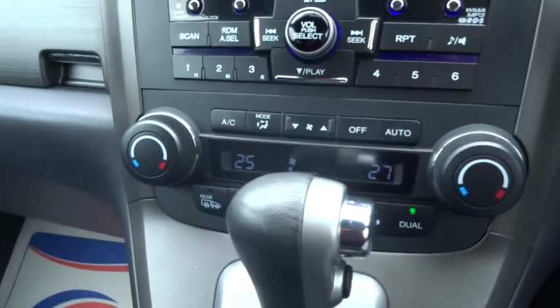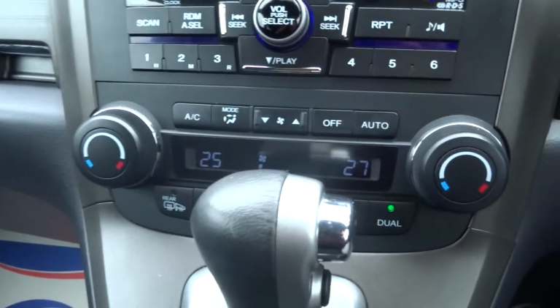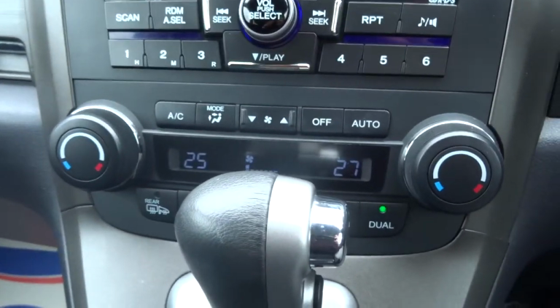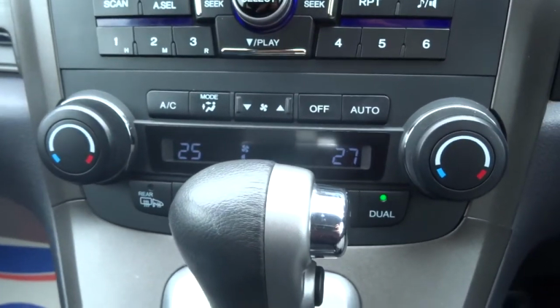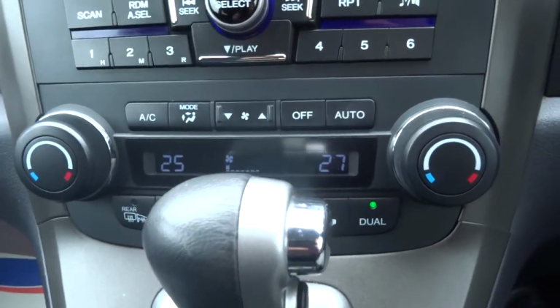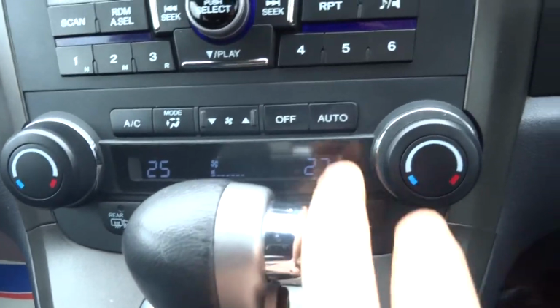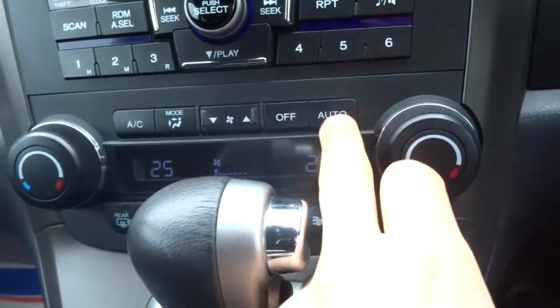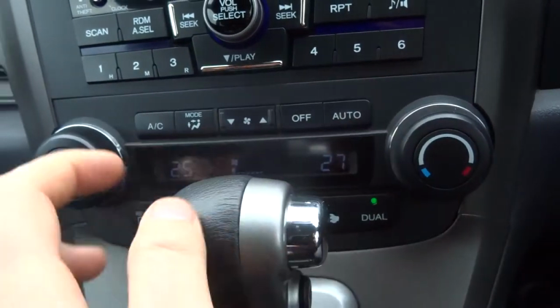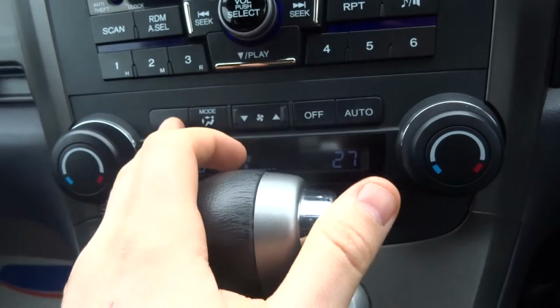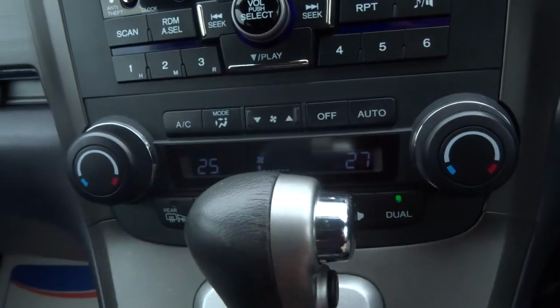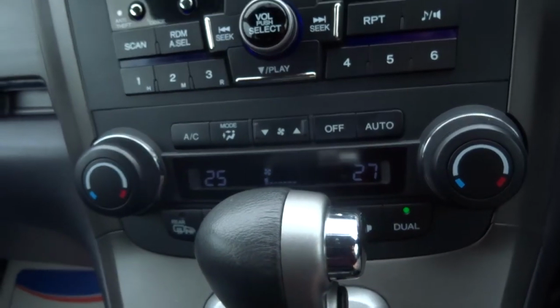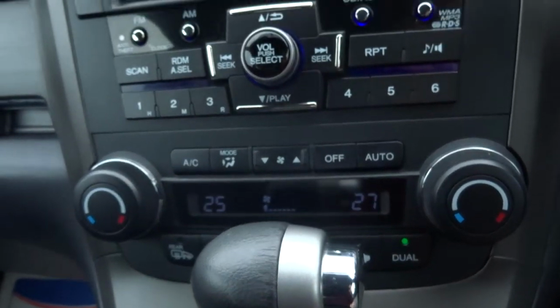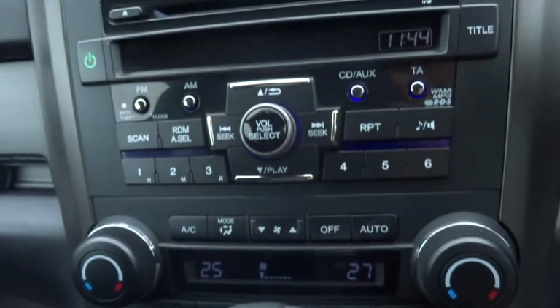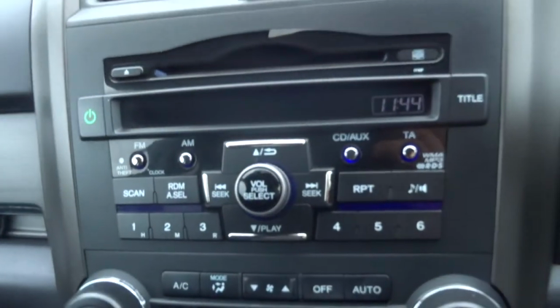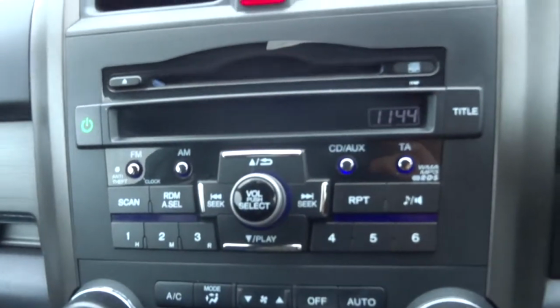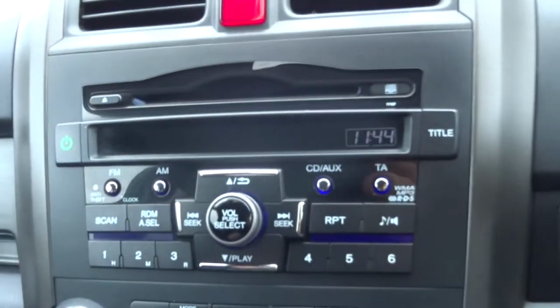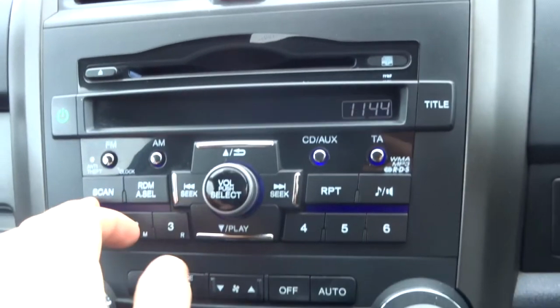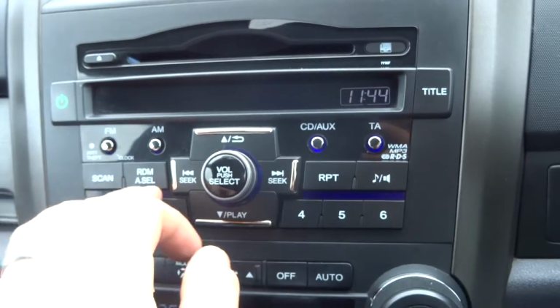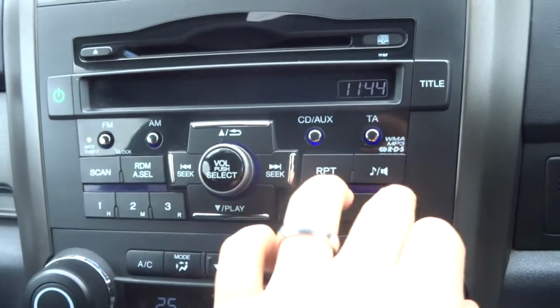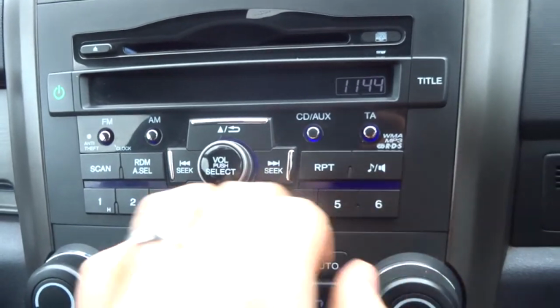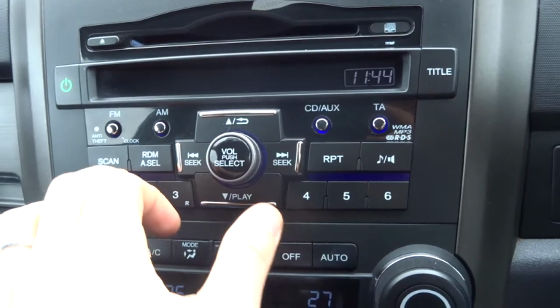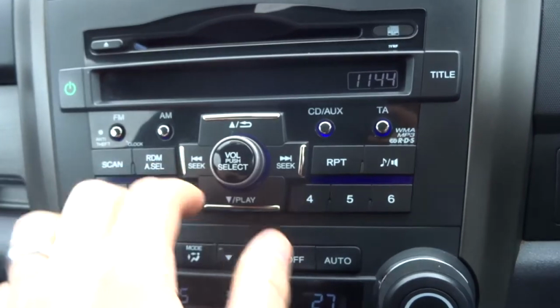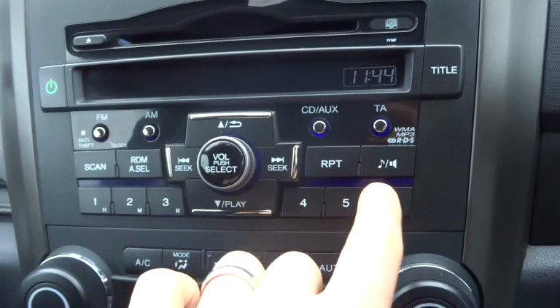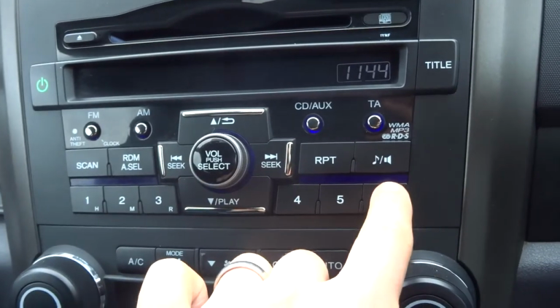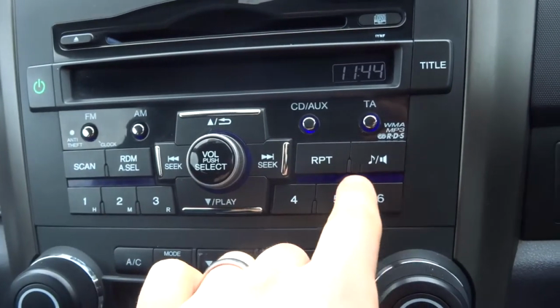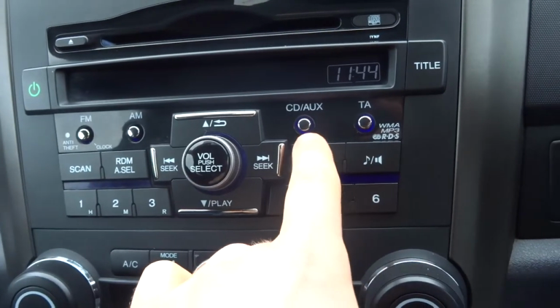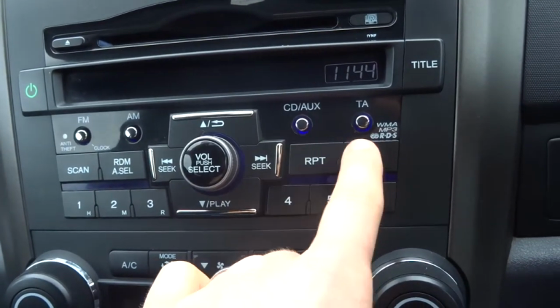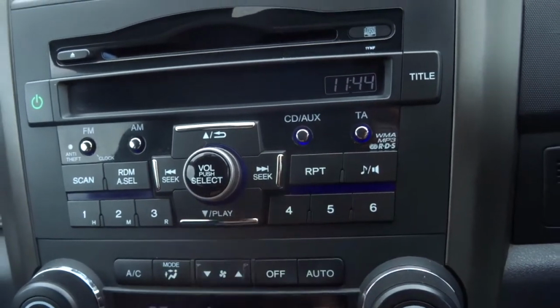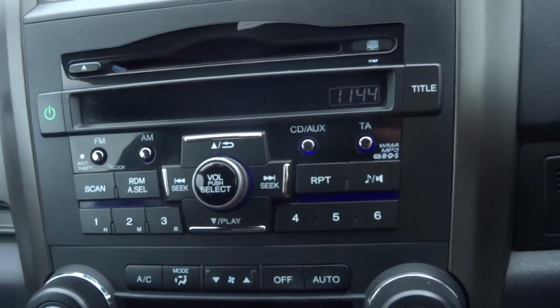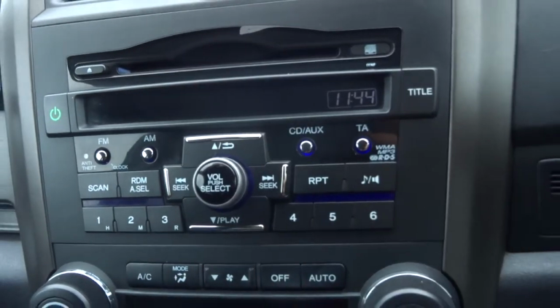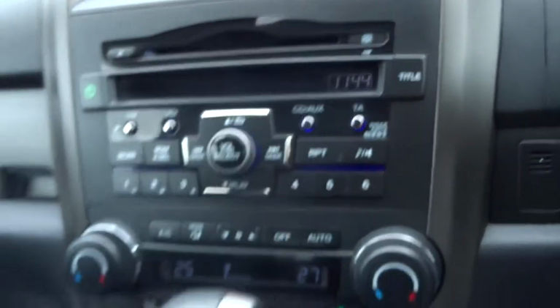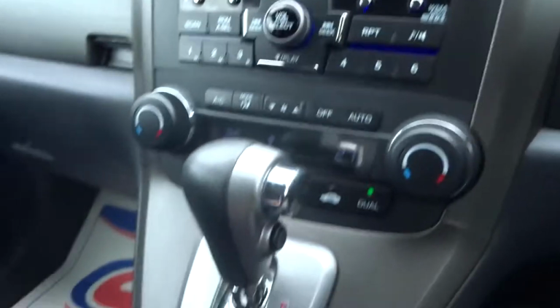Zone climate control, automatic air conditioning with it as well. Lovely media interface, very good looking with this blue that just contrasts through it, so very nicely displayed.